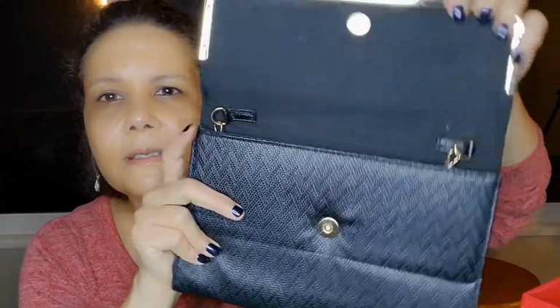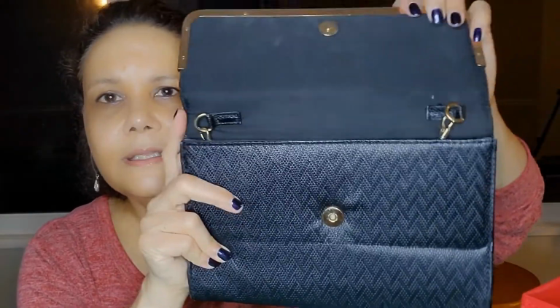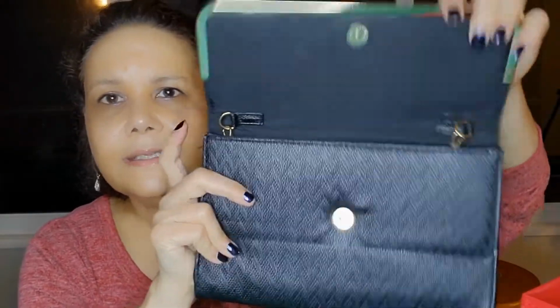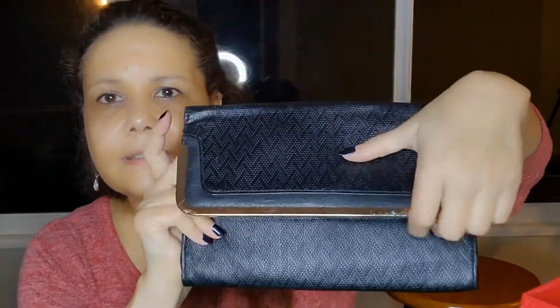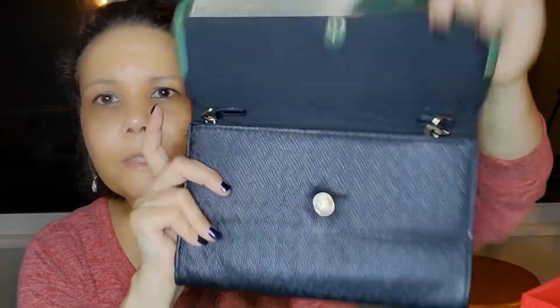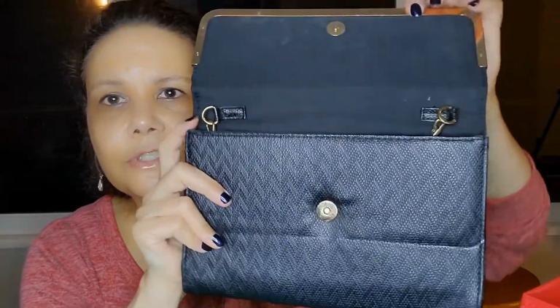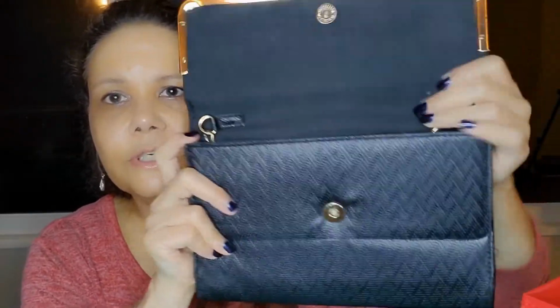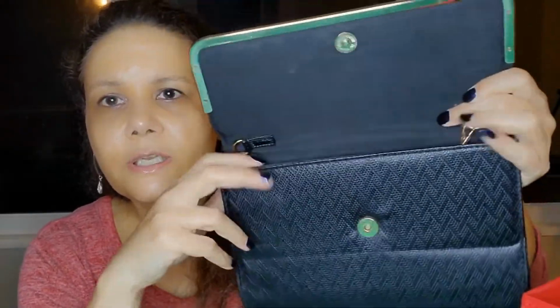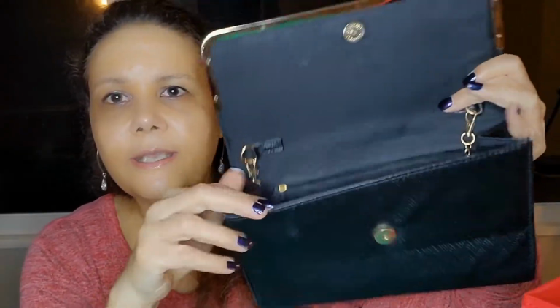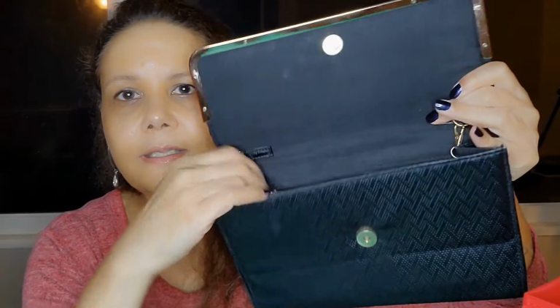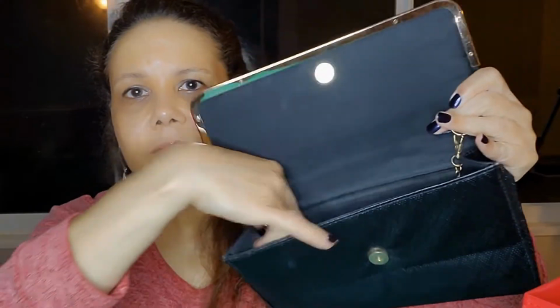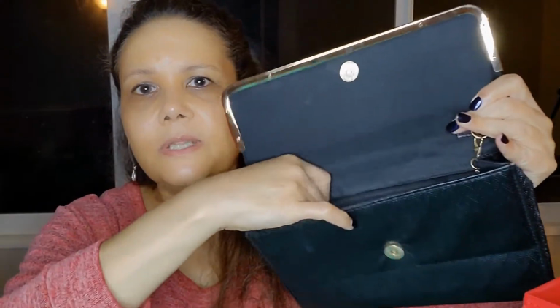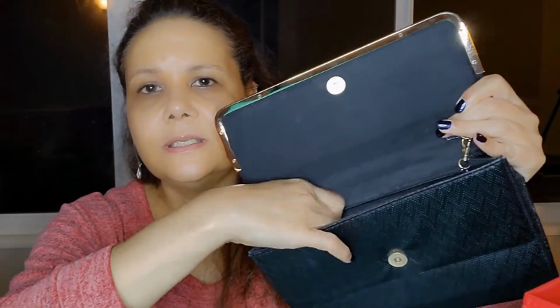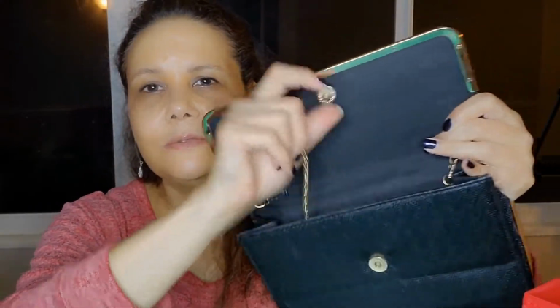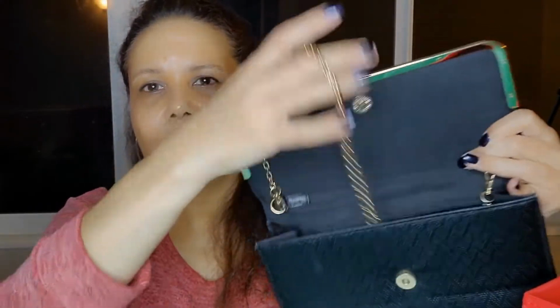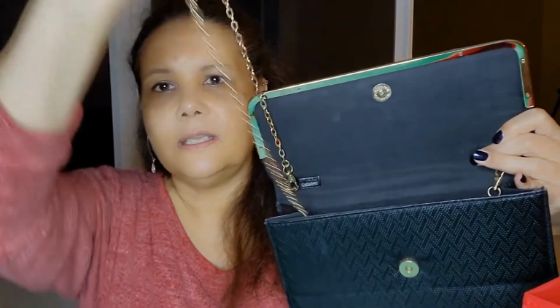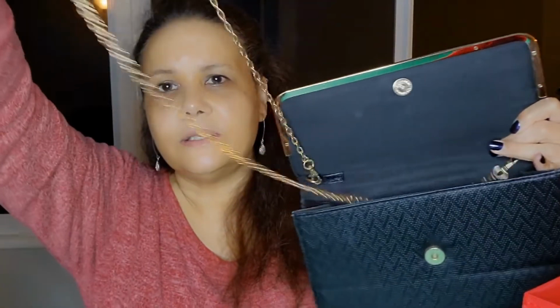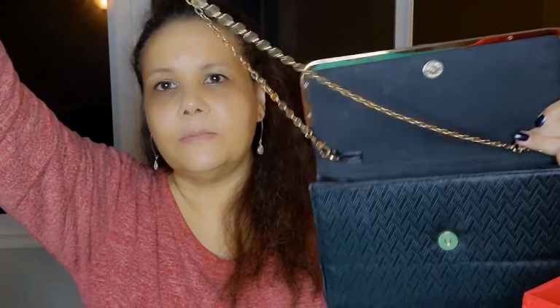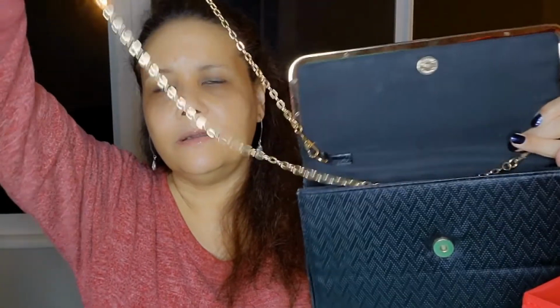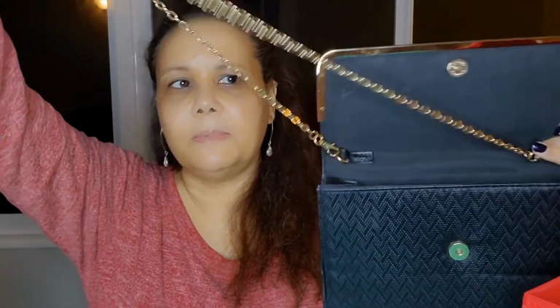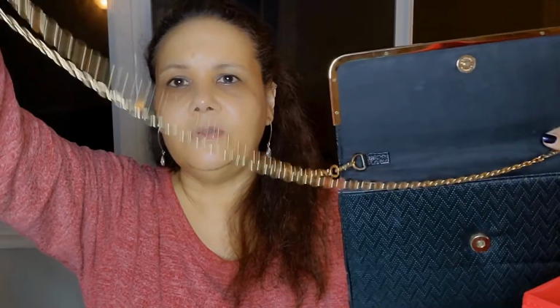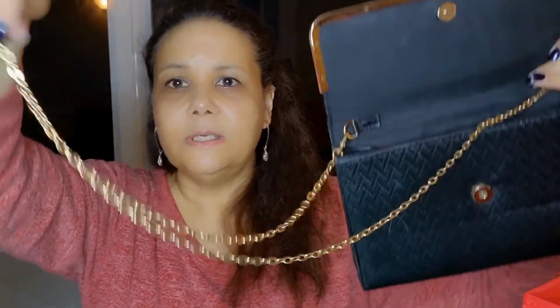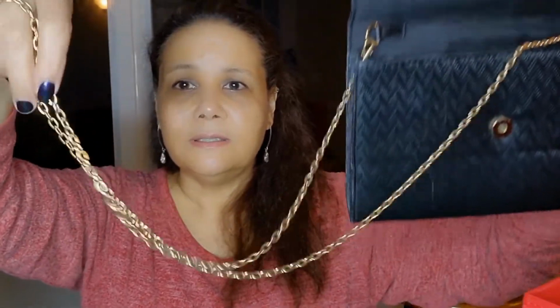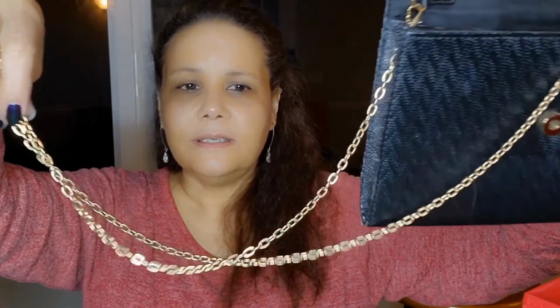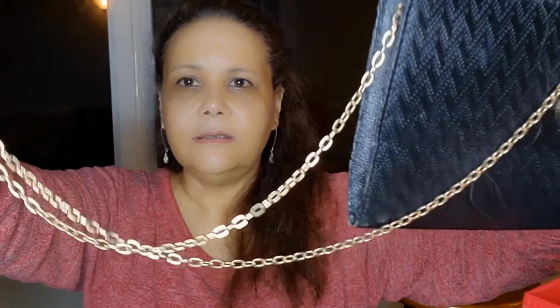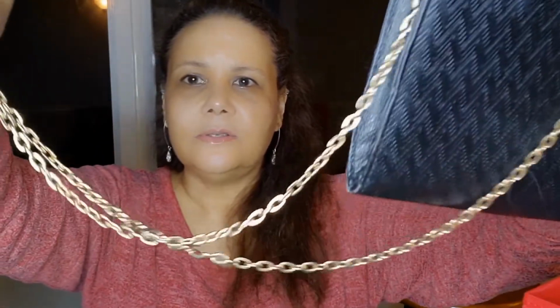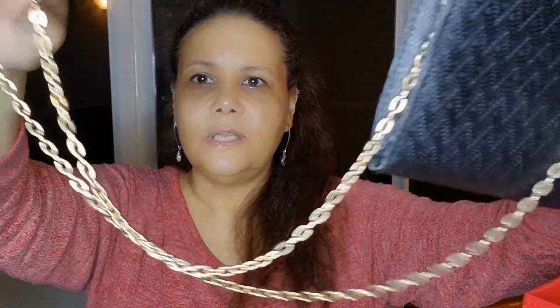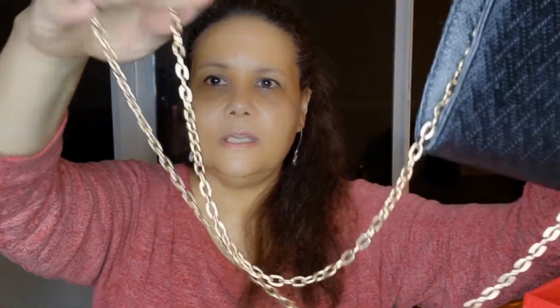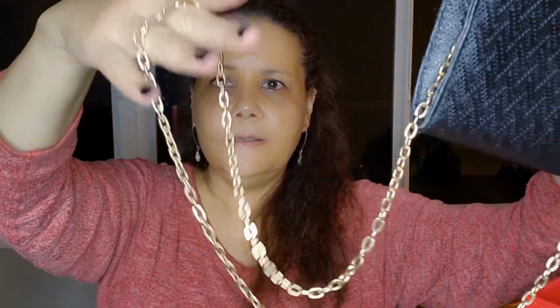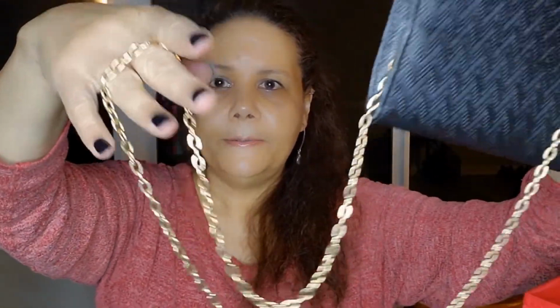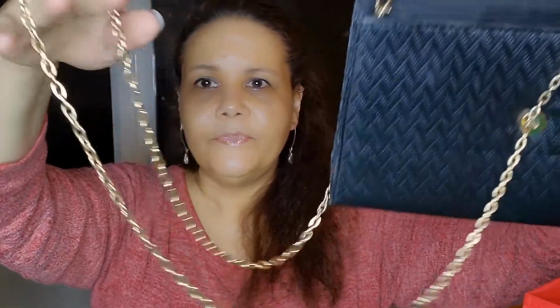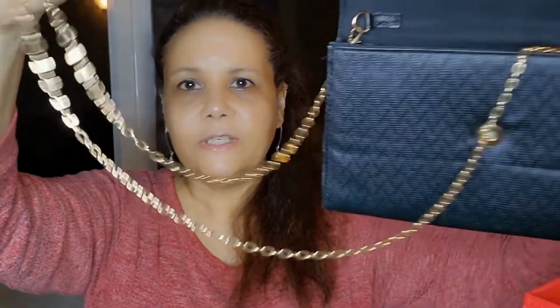The inside has a snap closure, and it comes with a detachable chain. You can carry it as a shoulder bag or crossbody if you want, and this is a nice long gold tone chain. Very cute.